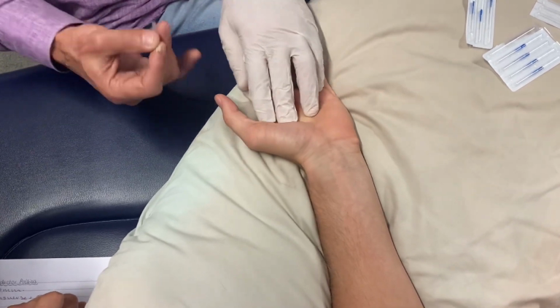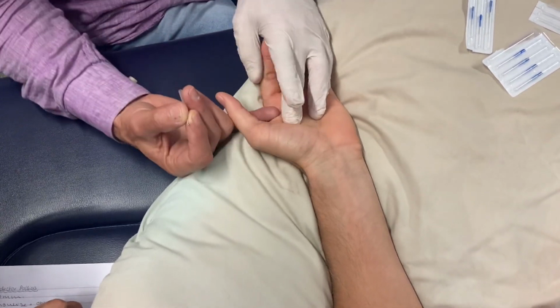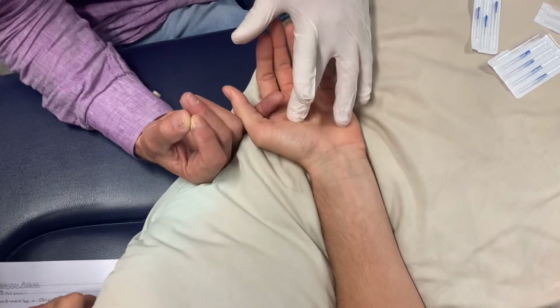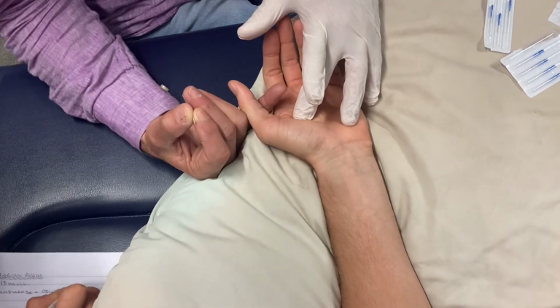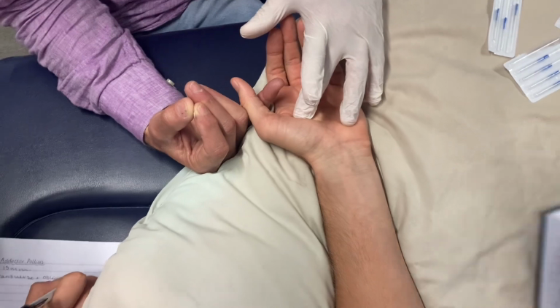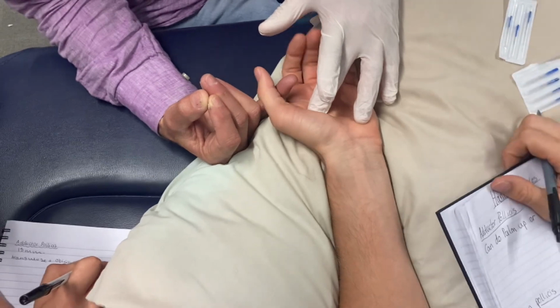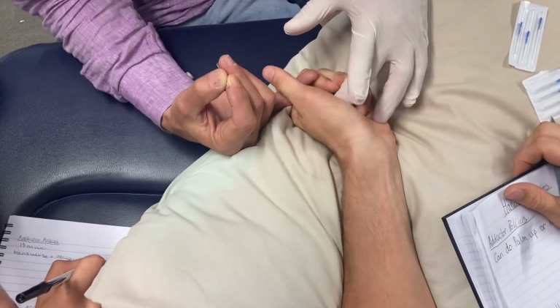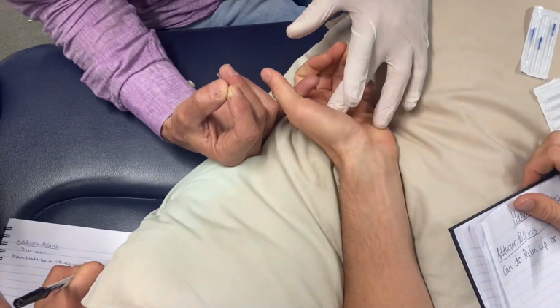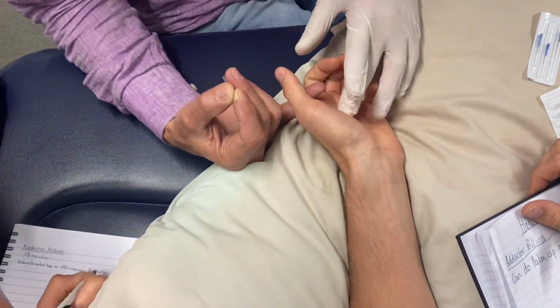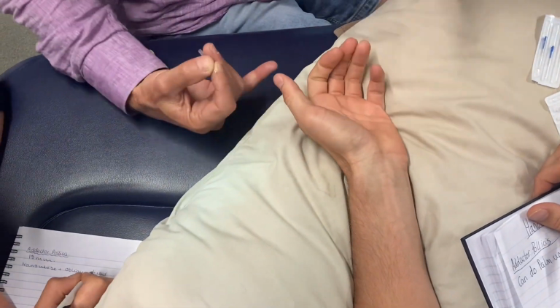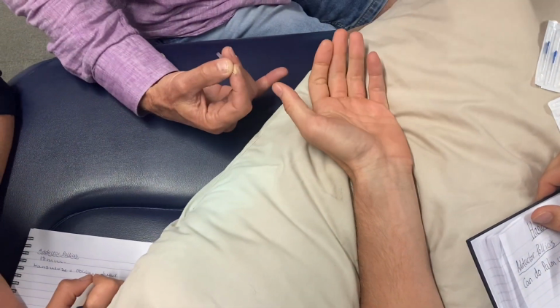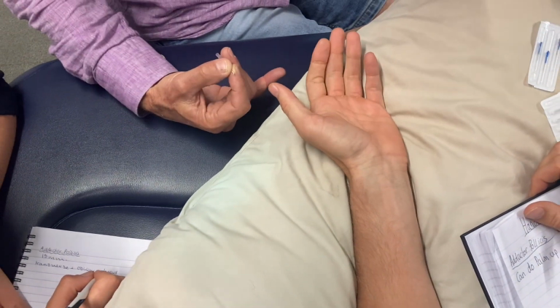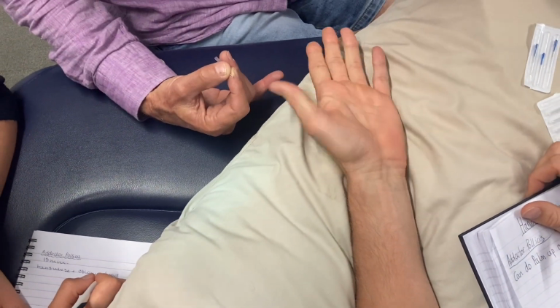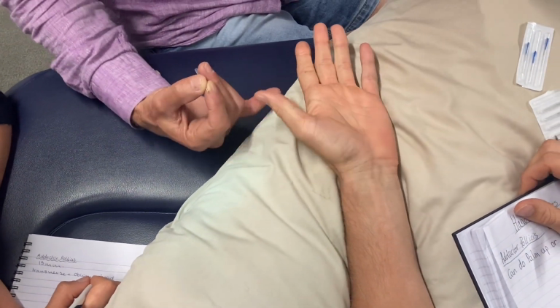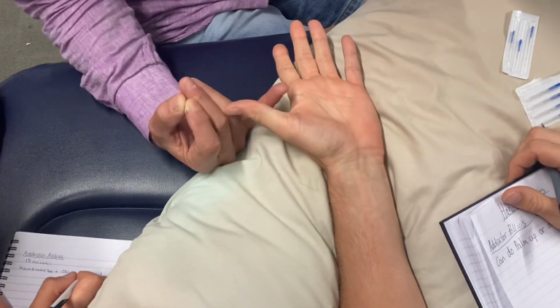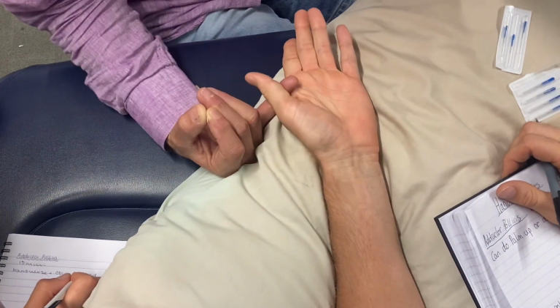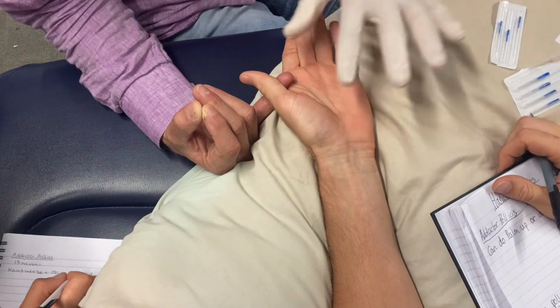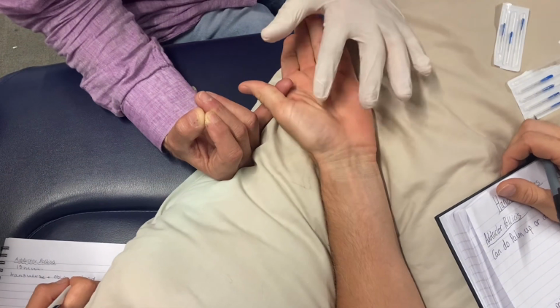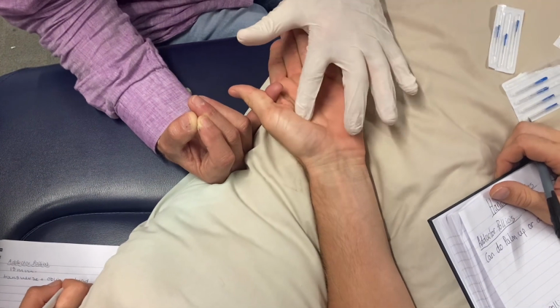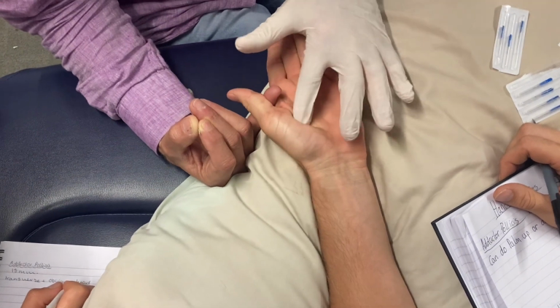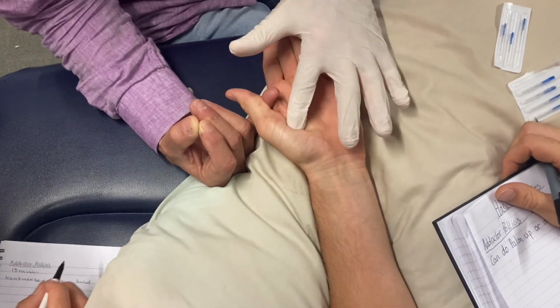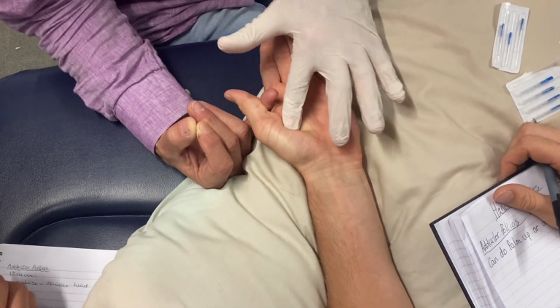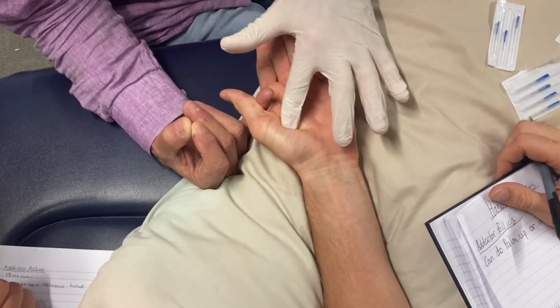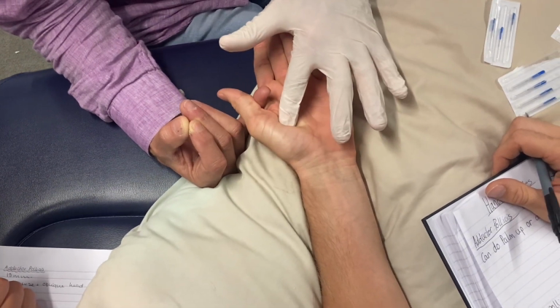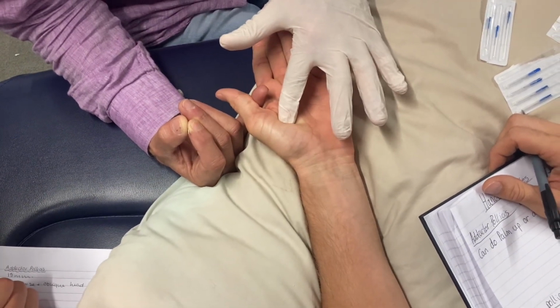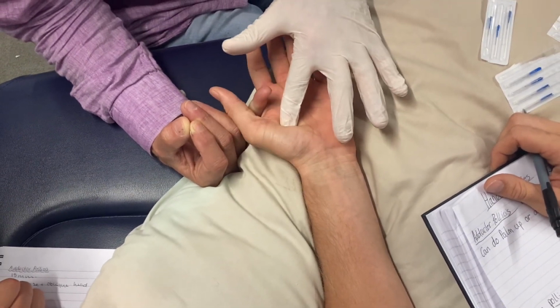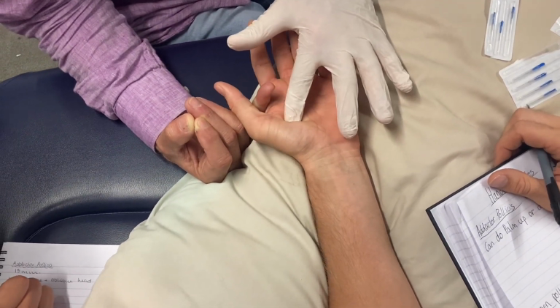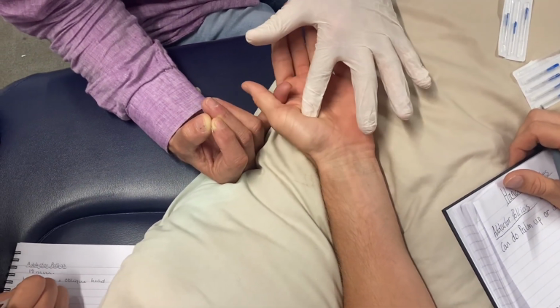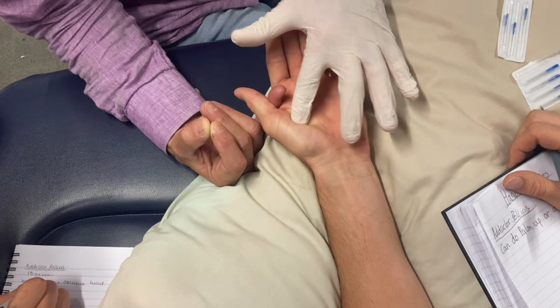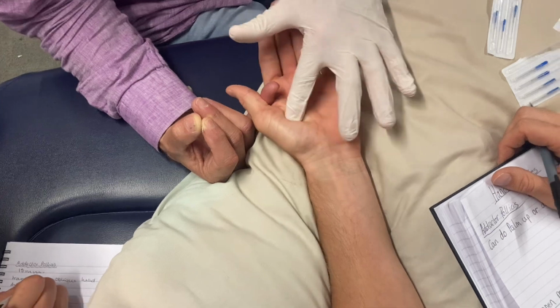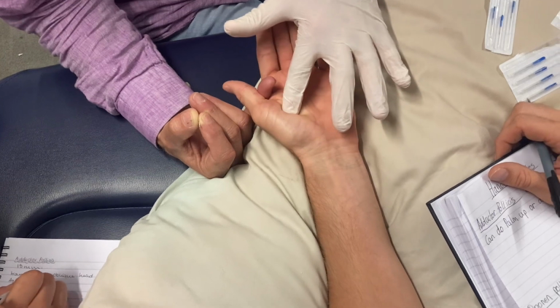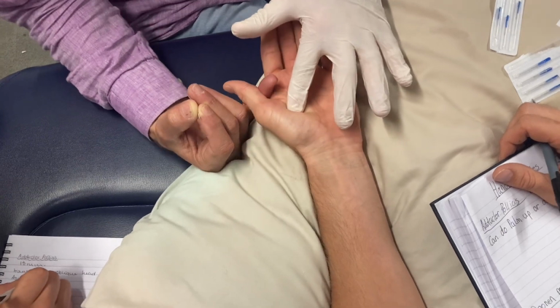If you just do that — squeeze there. So there's adductor pollicis there, all right? And relax, and squeeze again. There it is there, and relax.